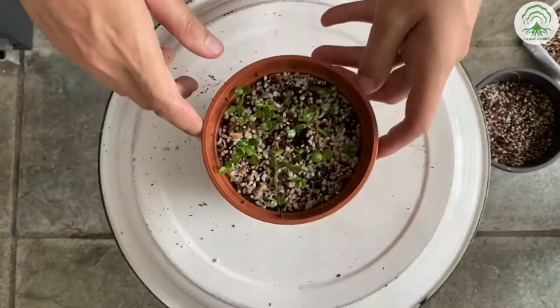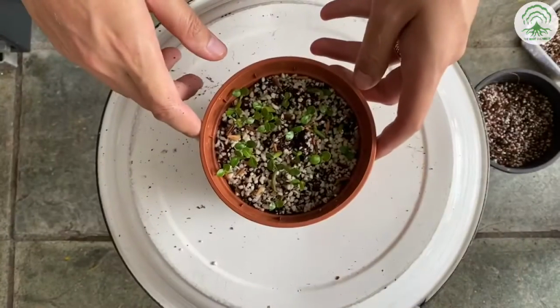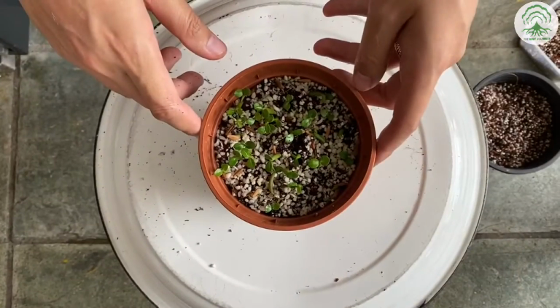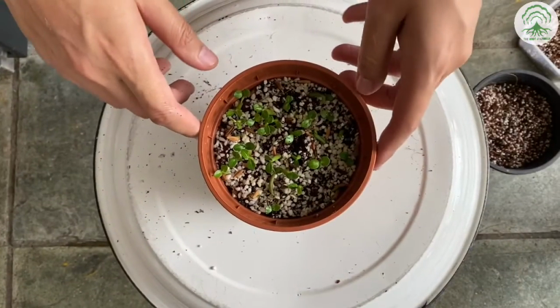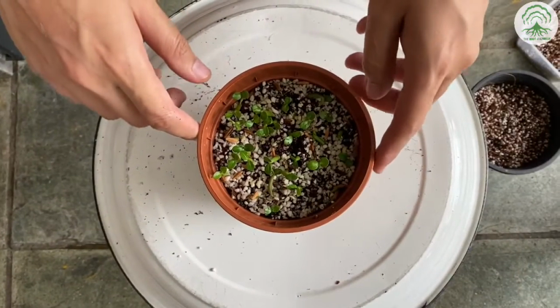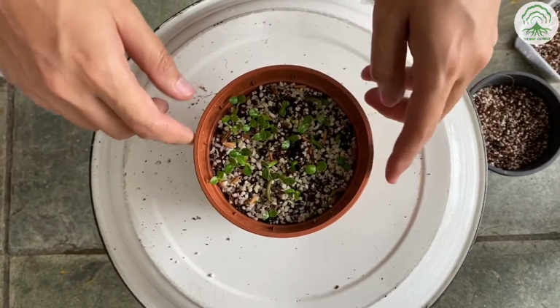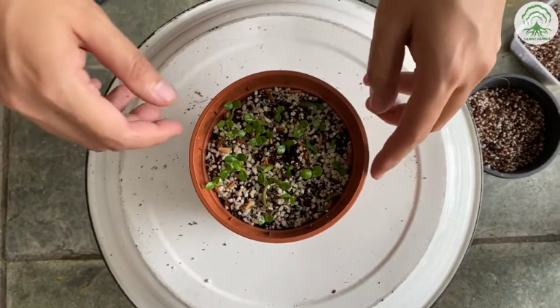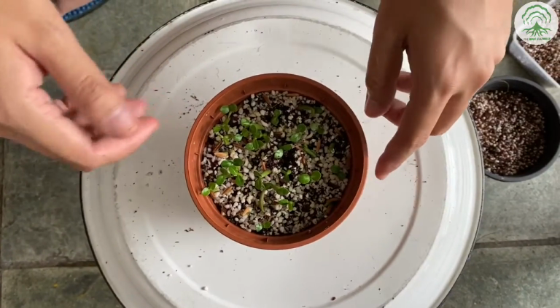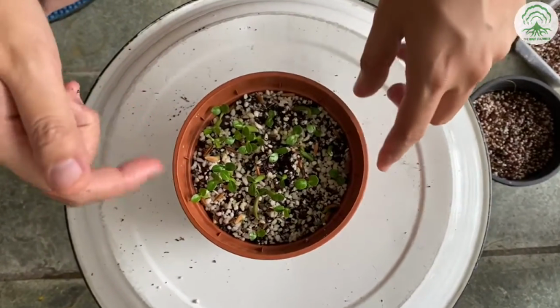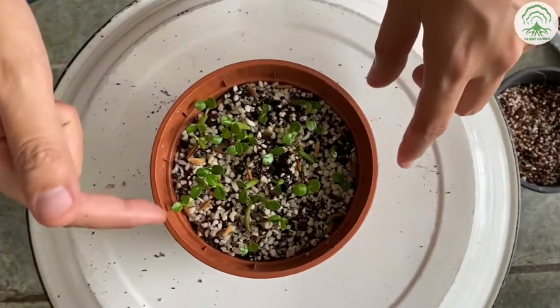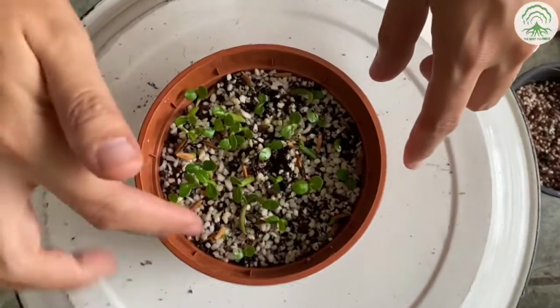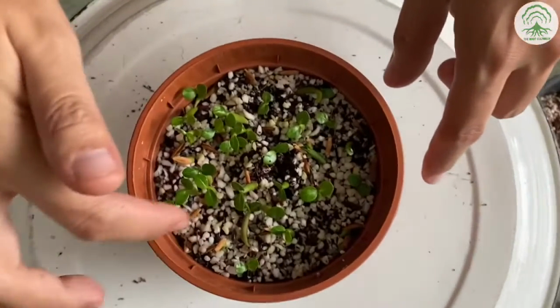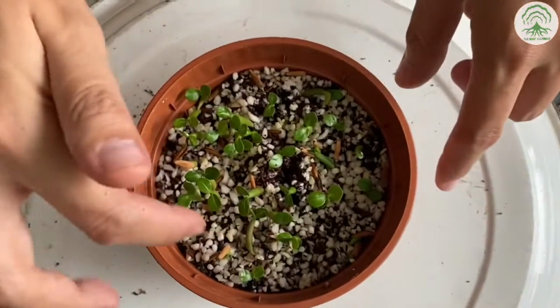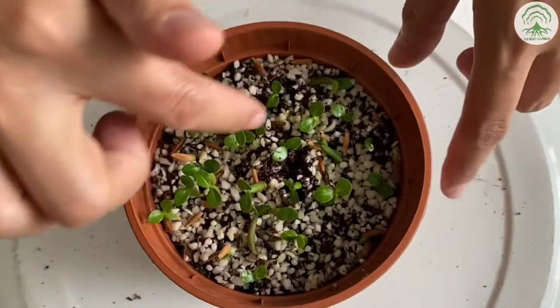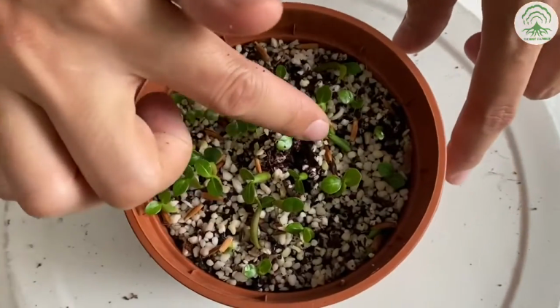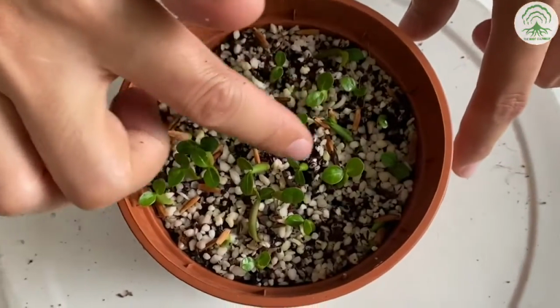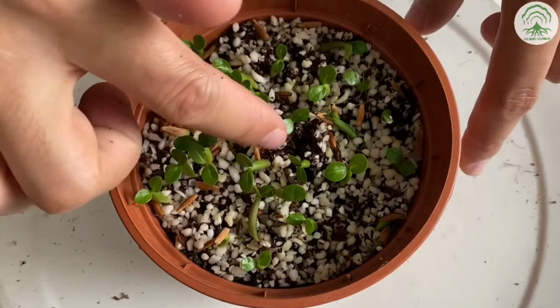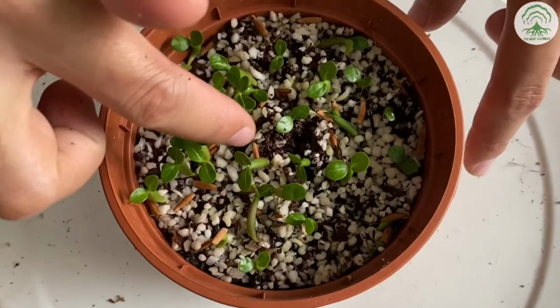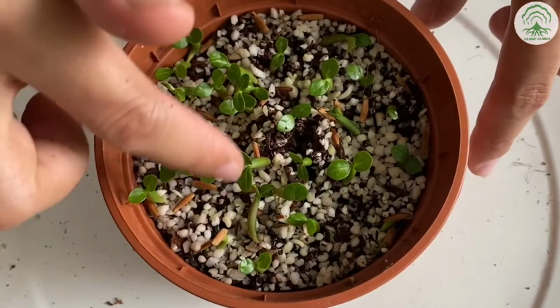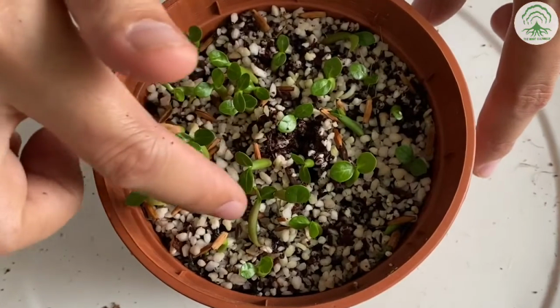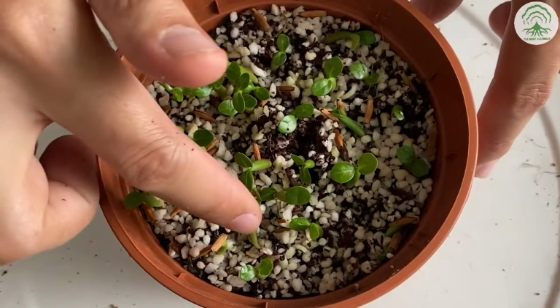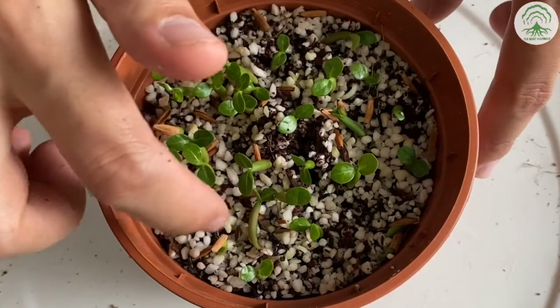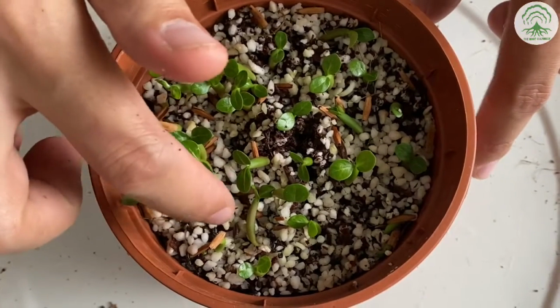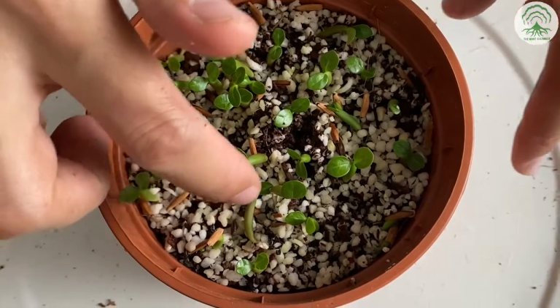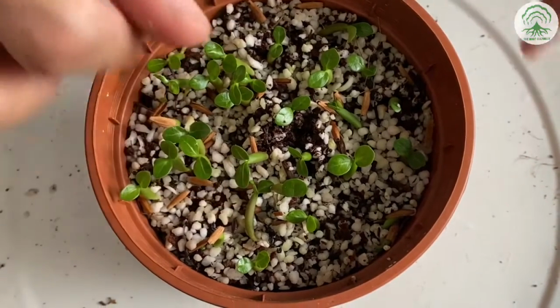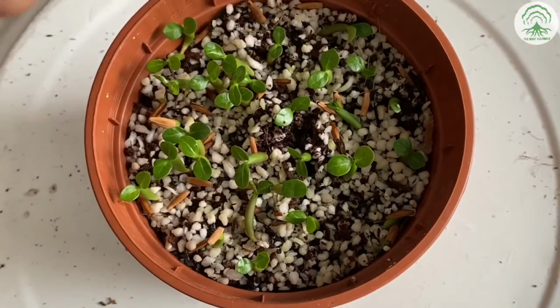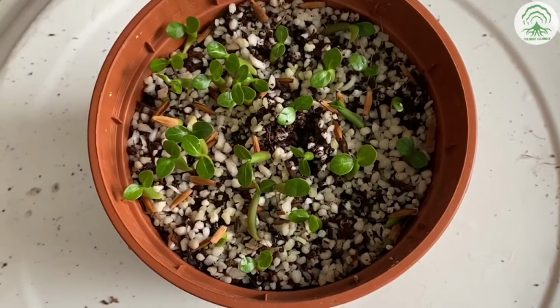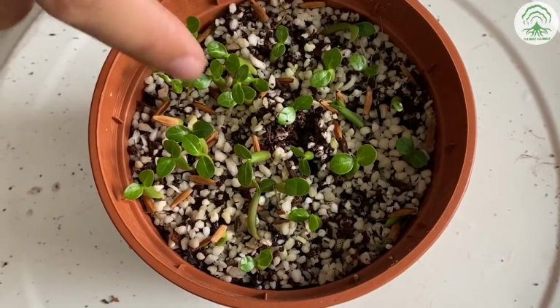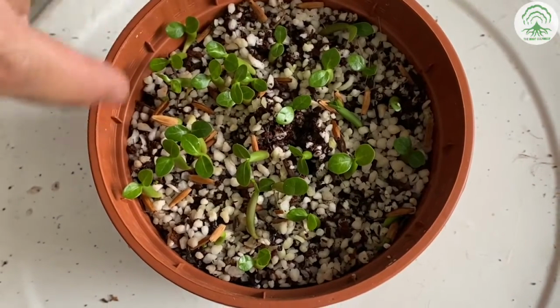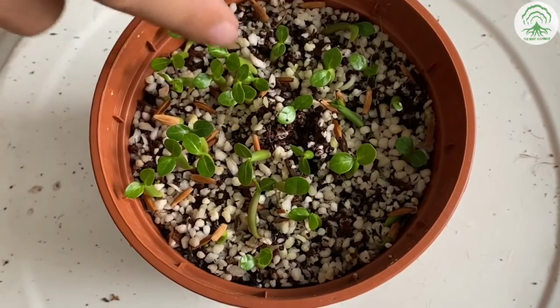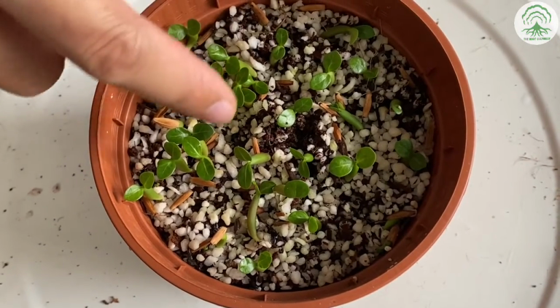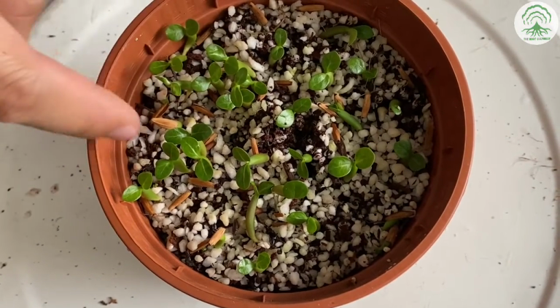Here we have one that we did a week ago. This is an example of not adding a shallow layer of potting mix after sowing the seeds. What you'll get is seedlings falling all over the place.